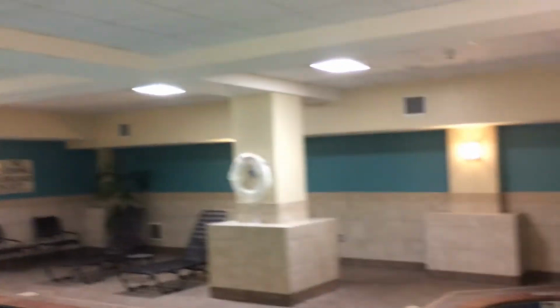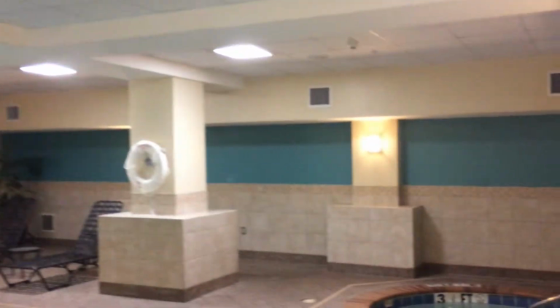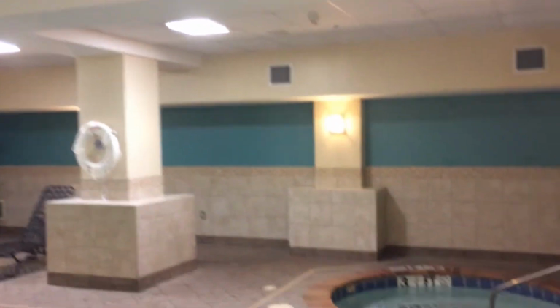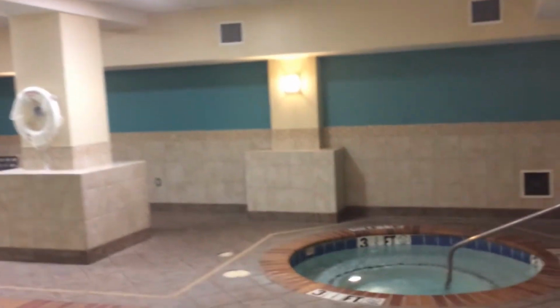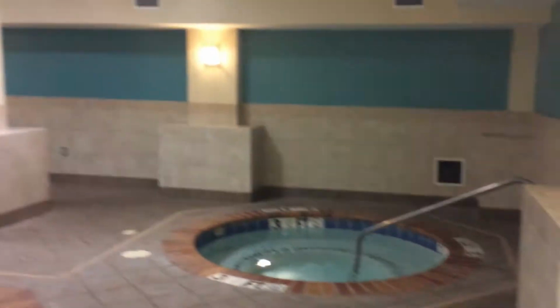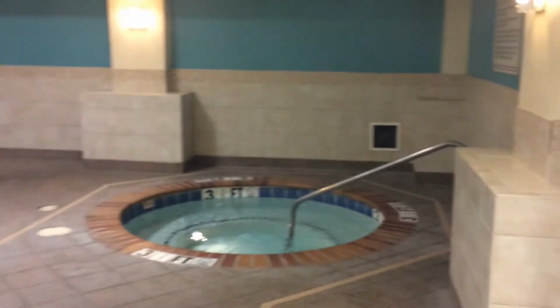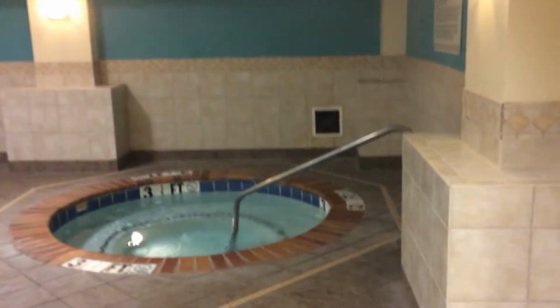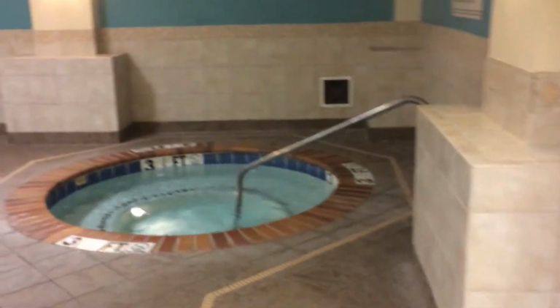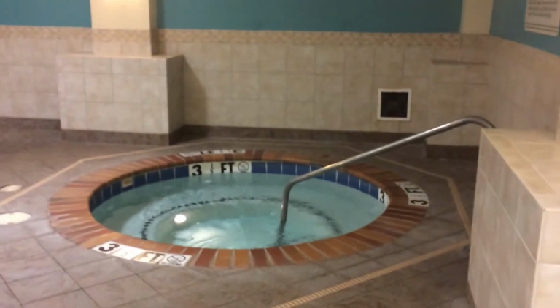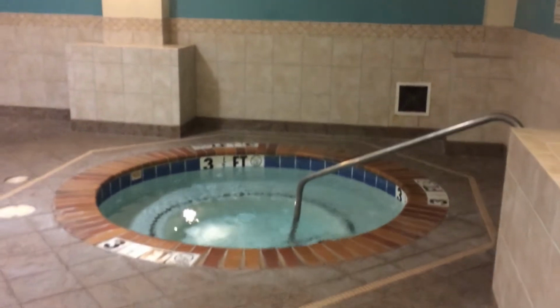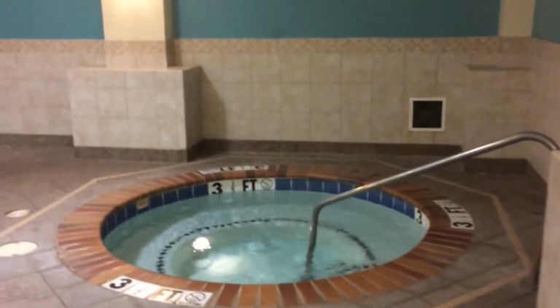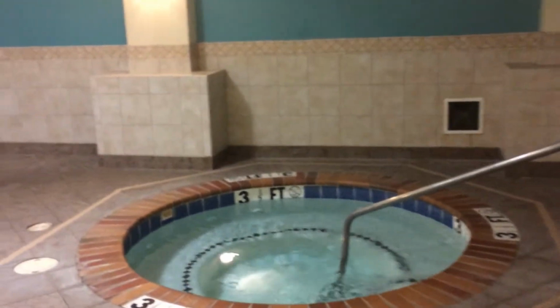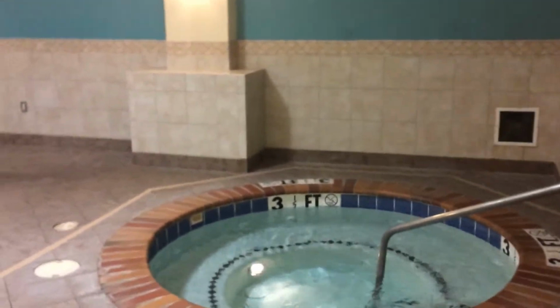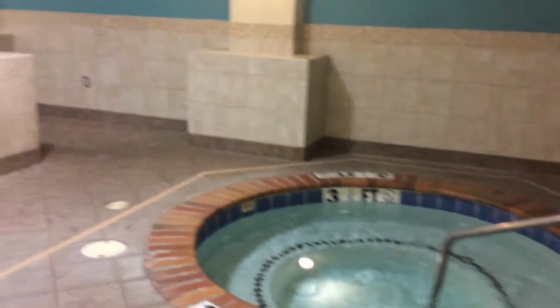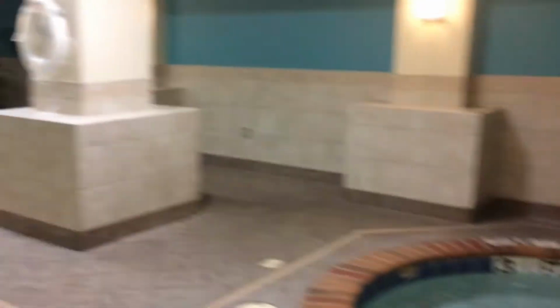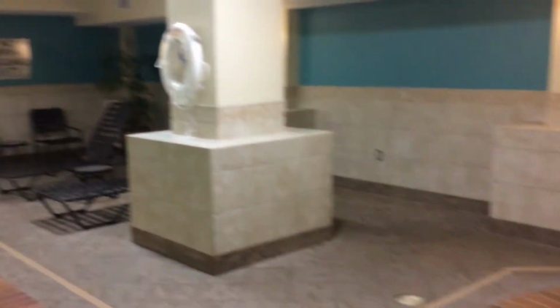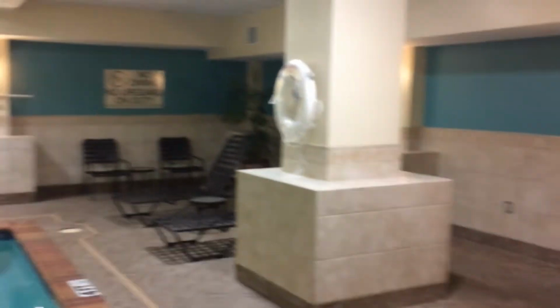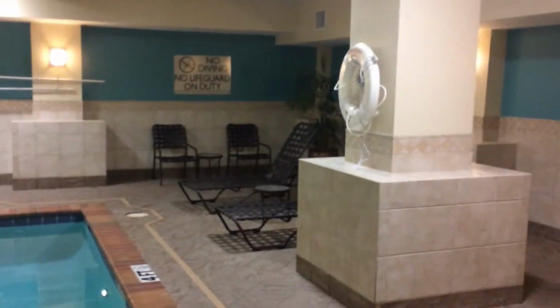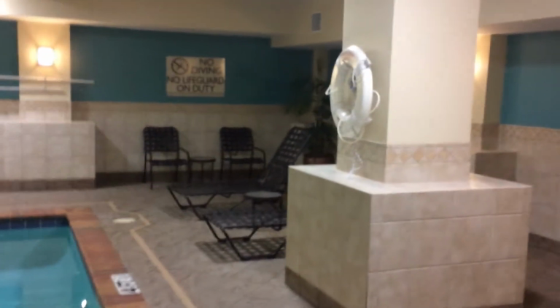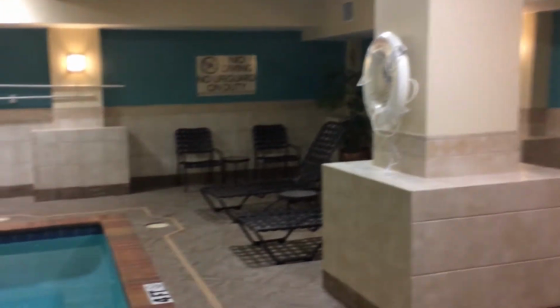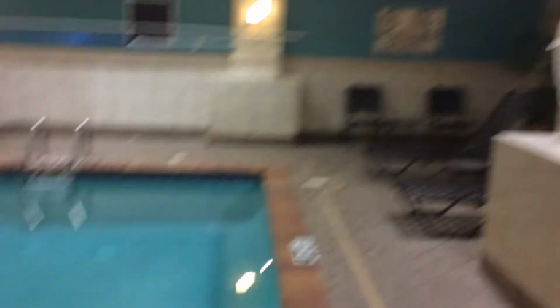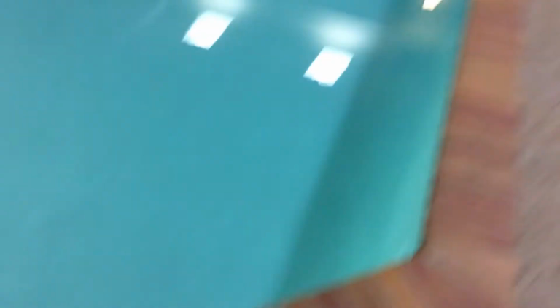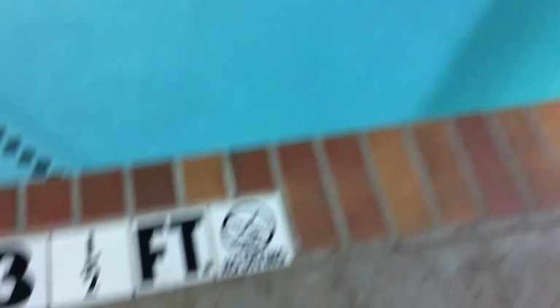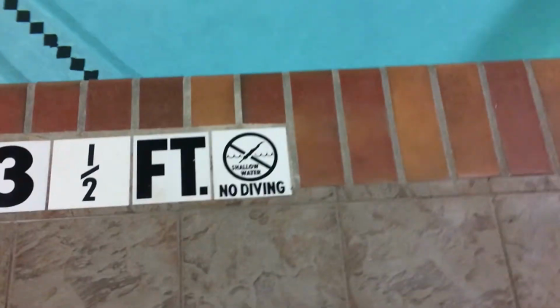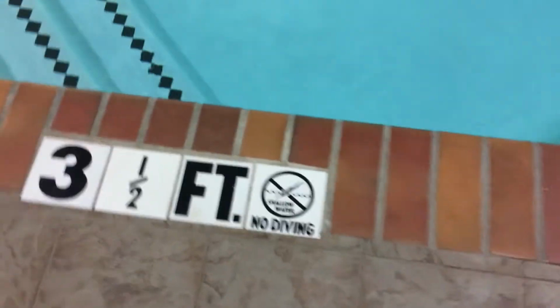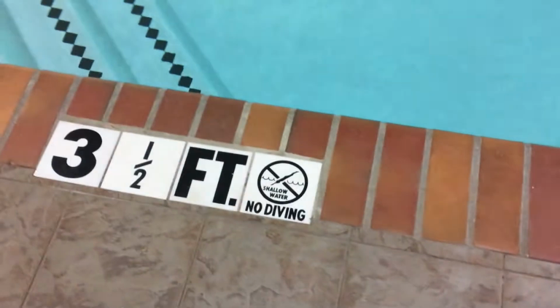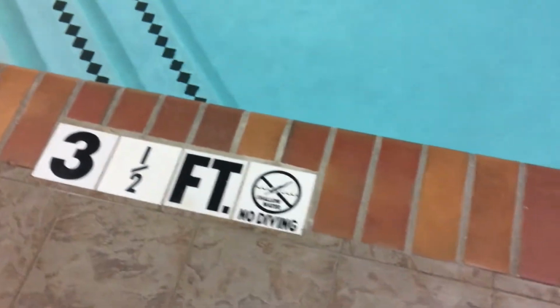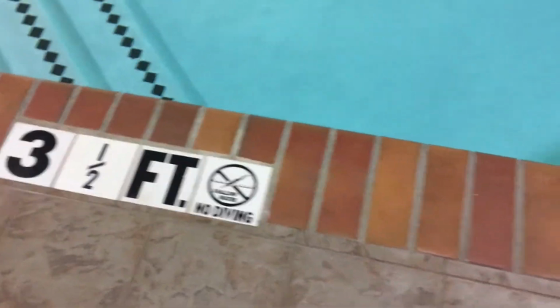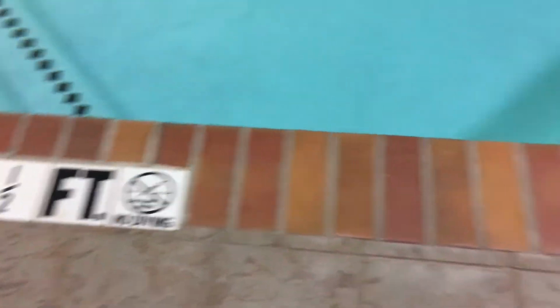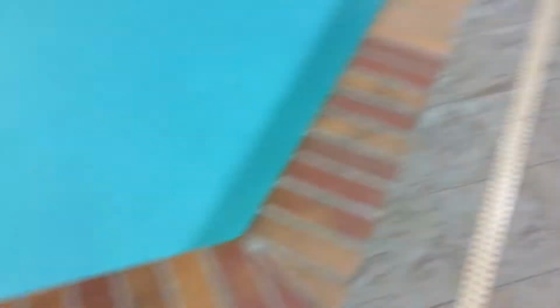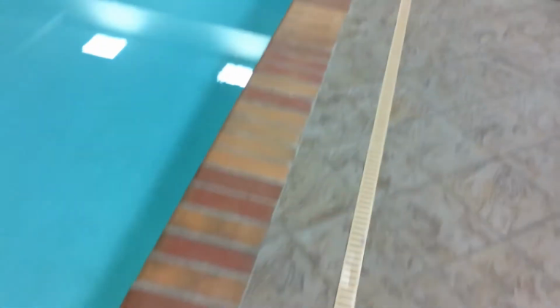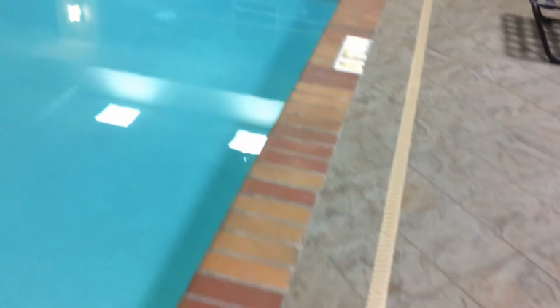Right now we're in the lower lobby of the hotel, which is actually the basement. This is where the swimming pool, hot tub, and workout room are located. This is a very small swimming pool — it only goes from three and a half to four feet deep.